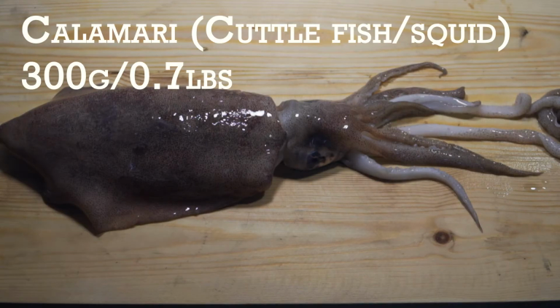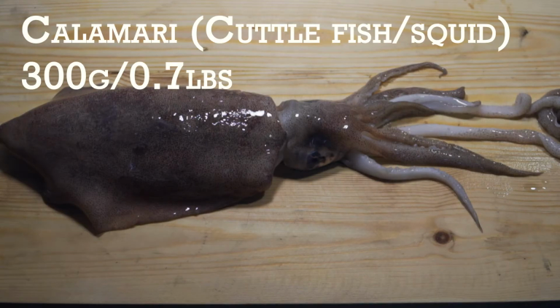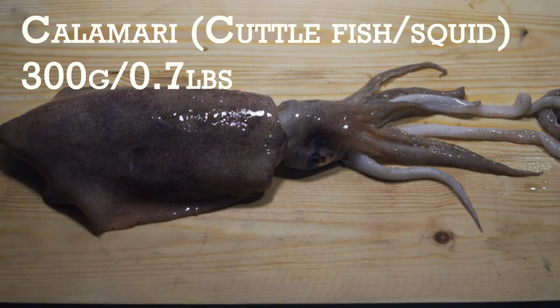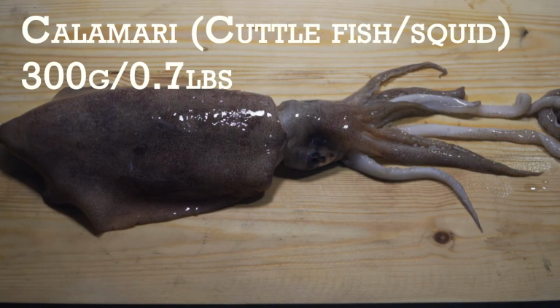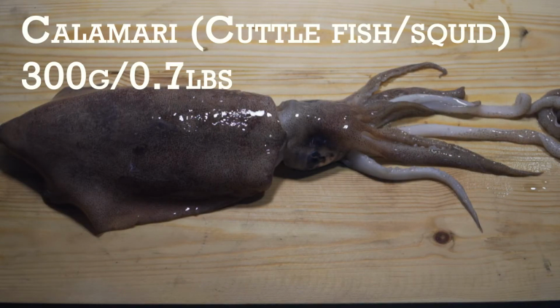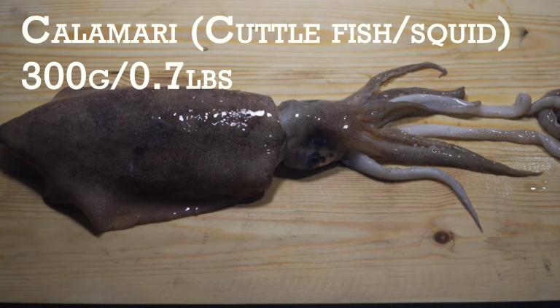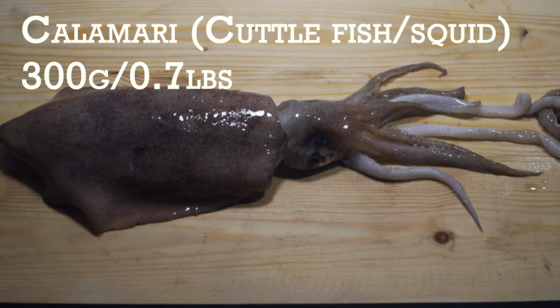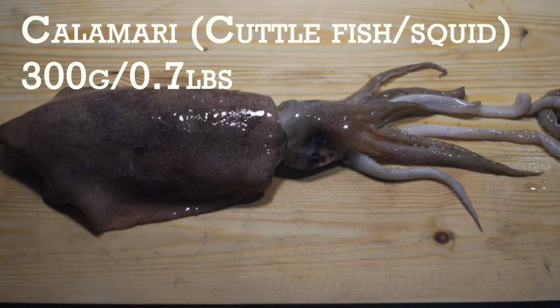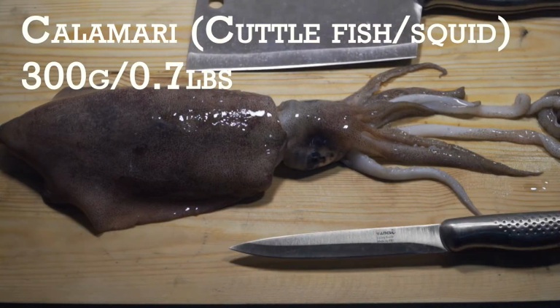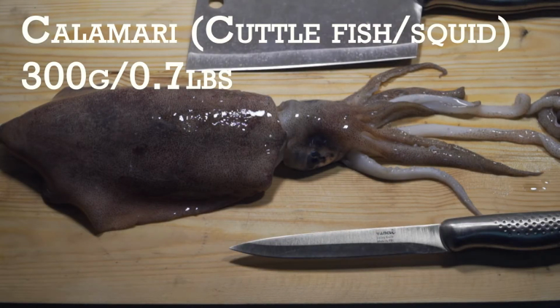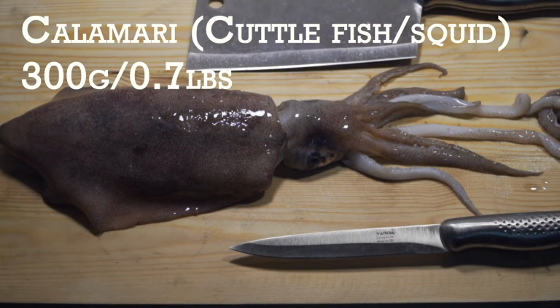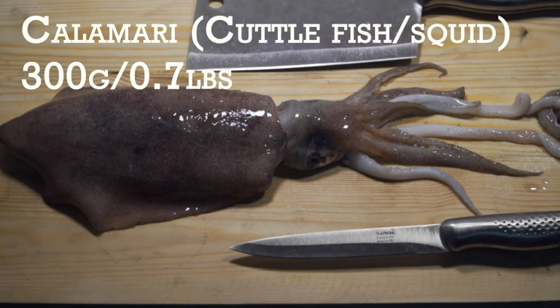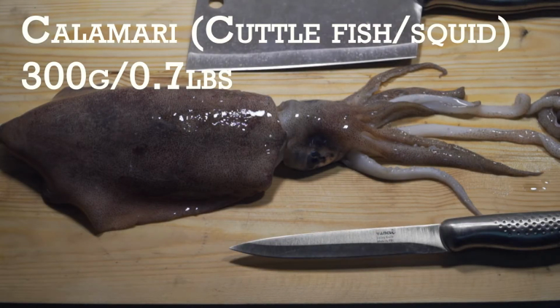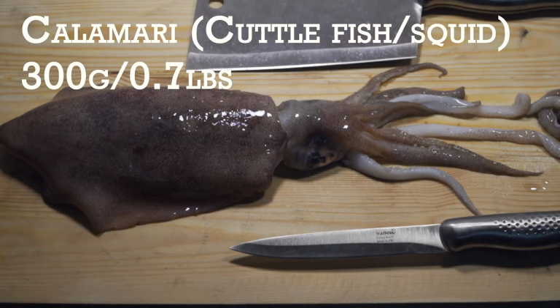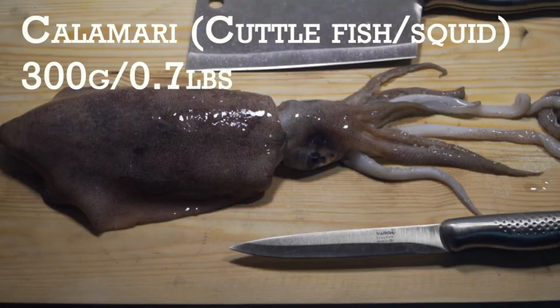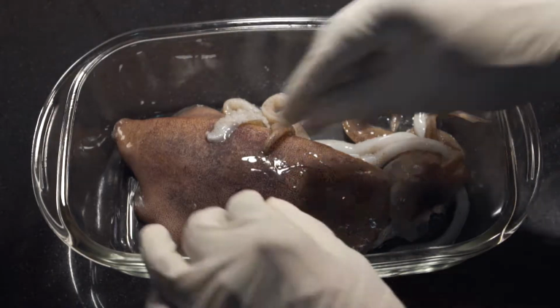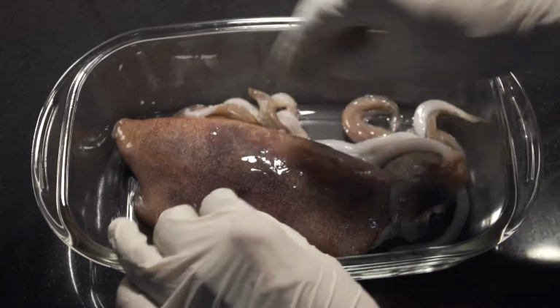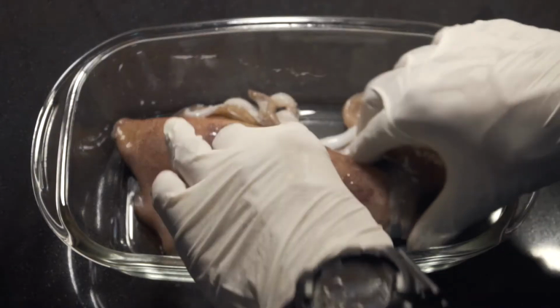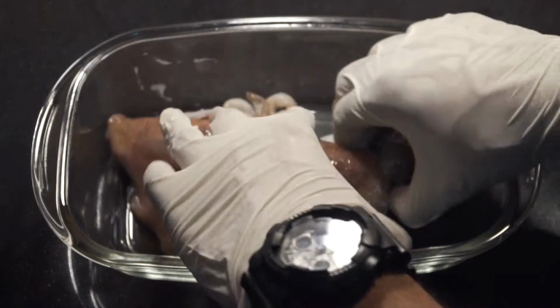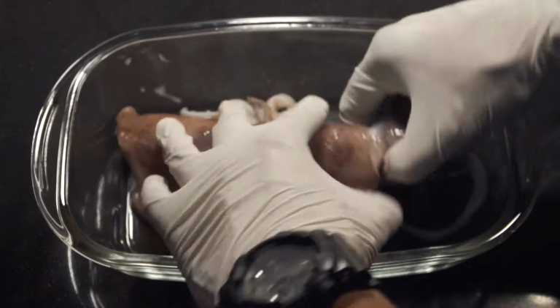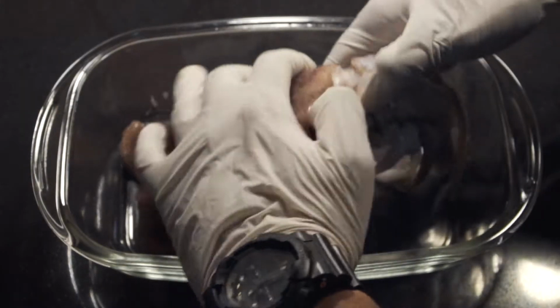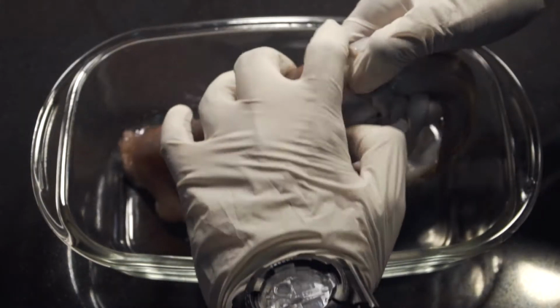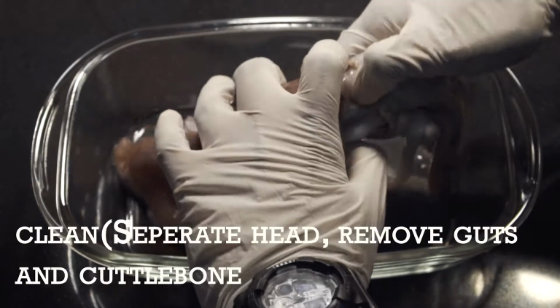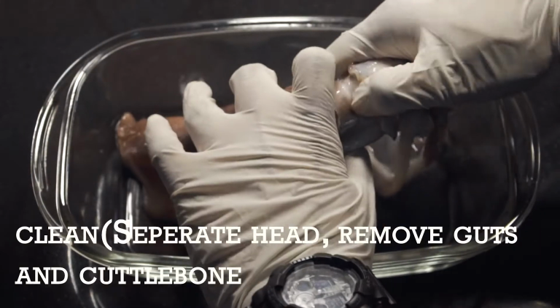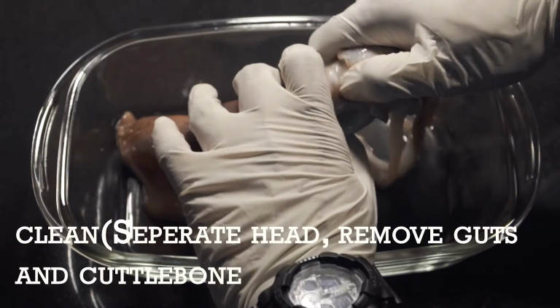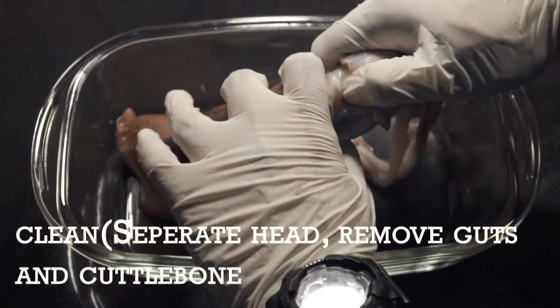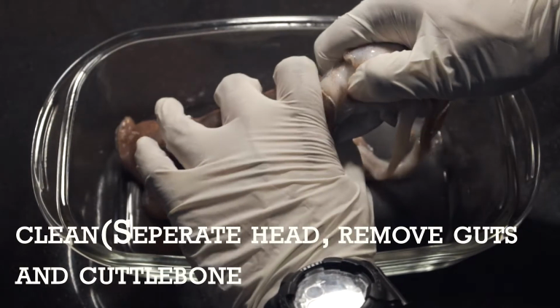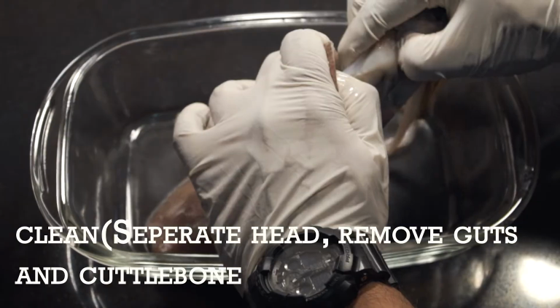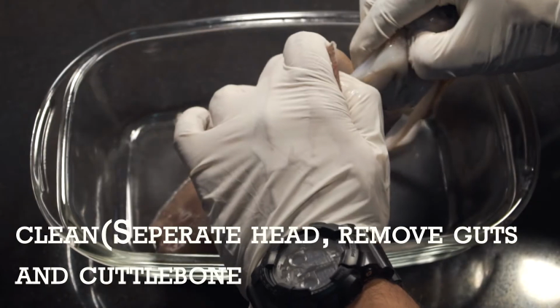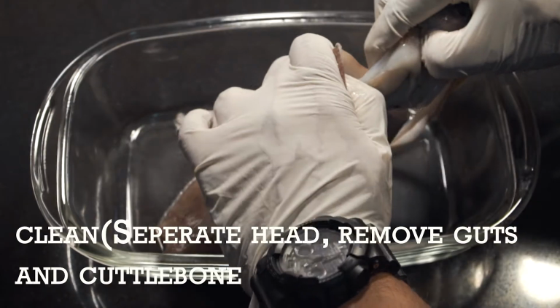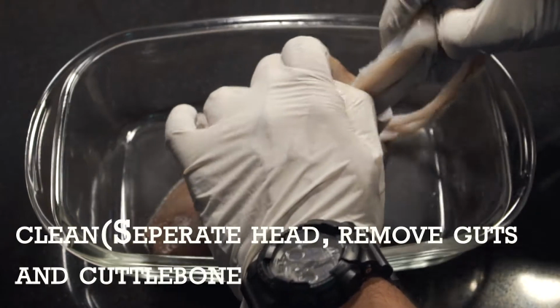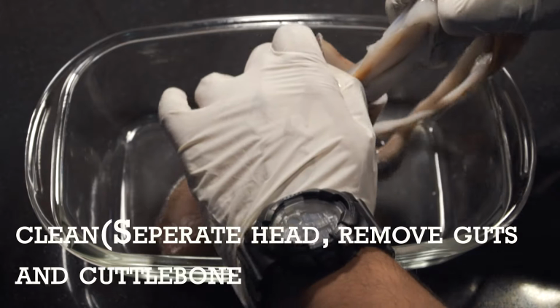Take a medium-sized cuttlefish, about 0.7 pounds — that's about 300 grams. Now remember, calamari, cuttlefish, squid — synonymous again.